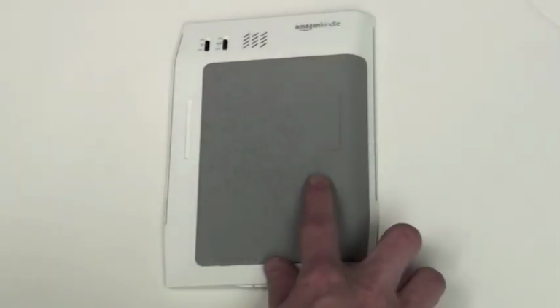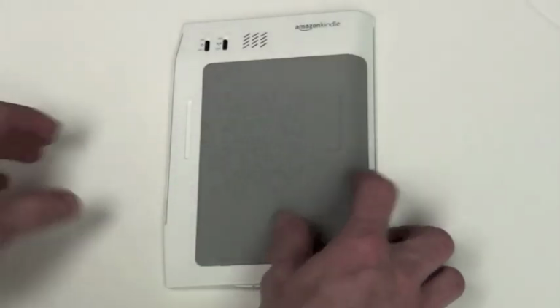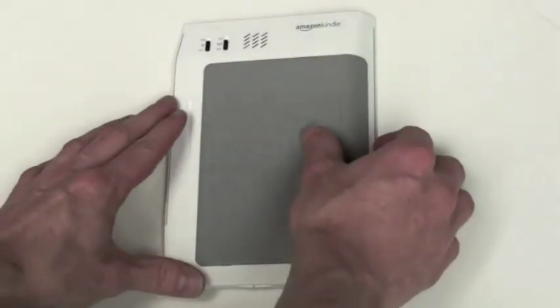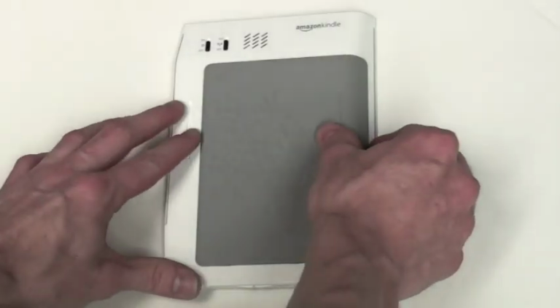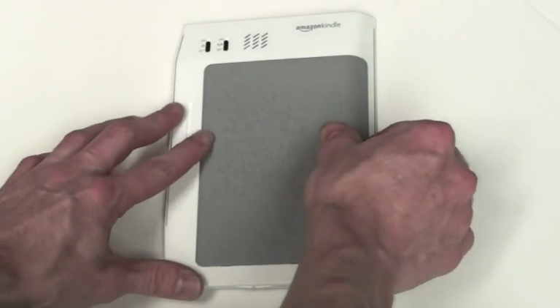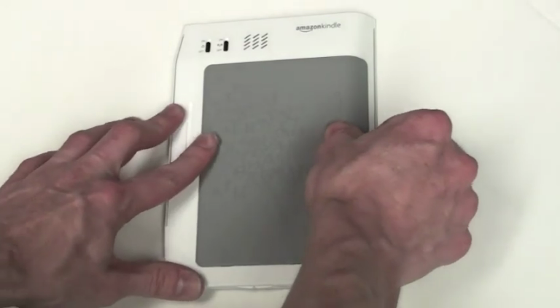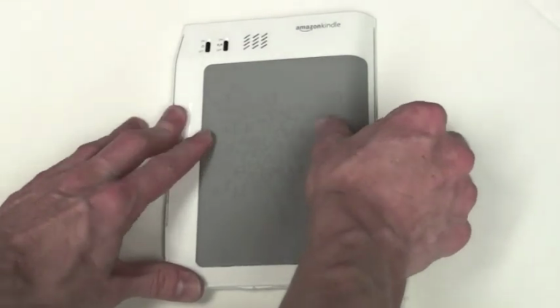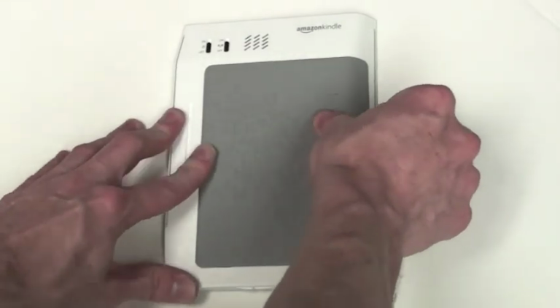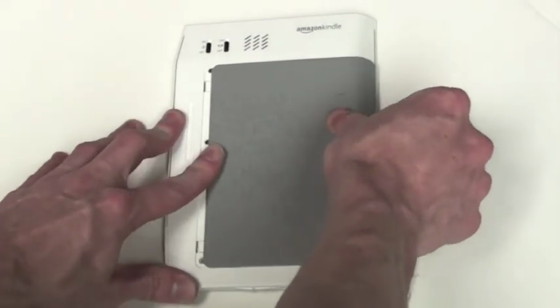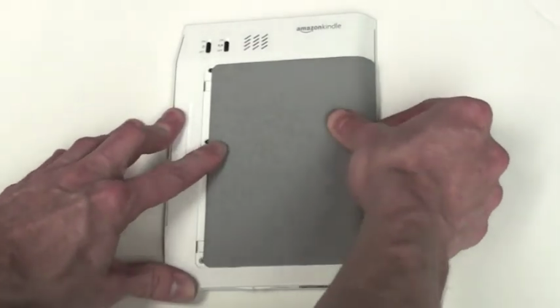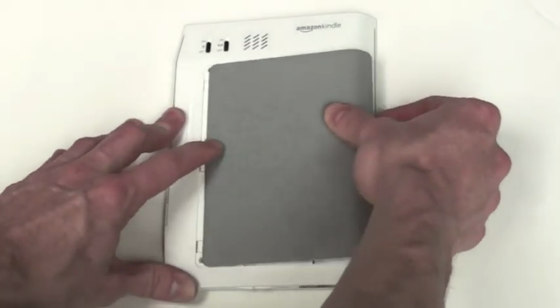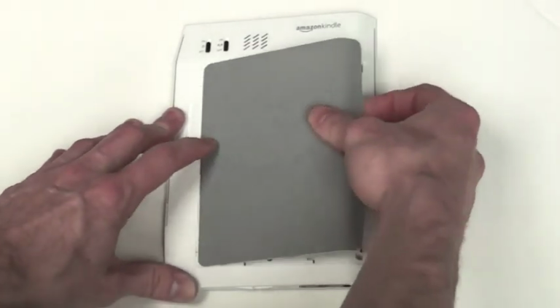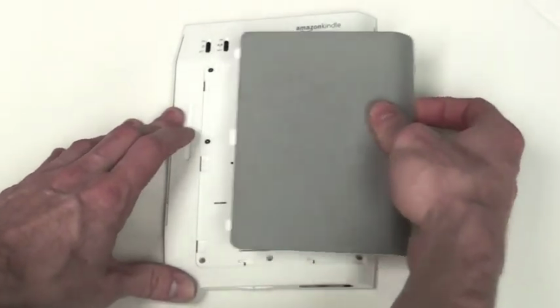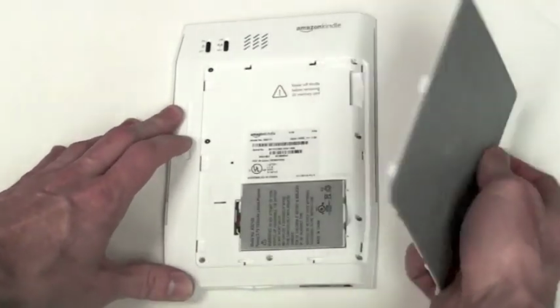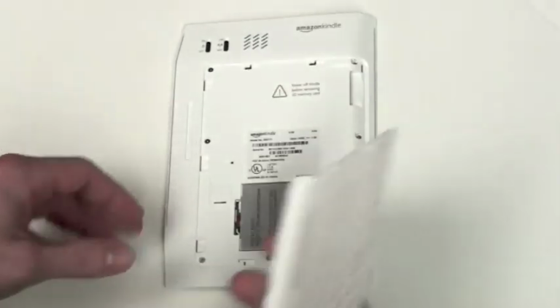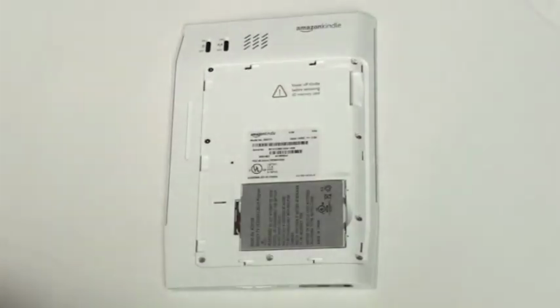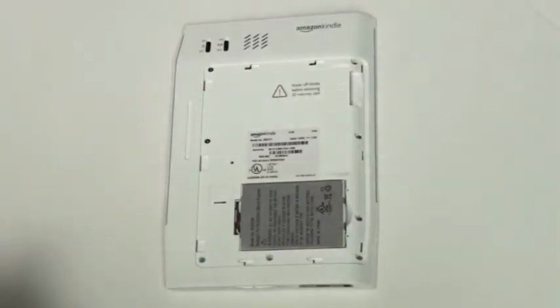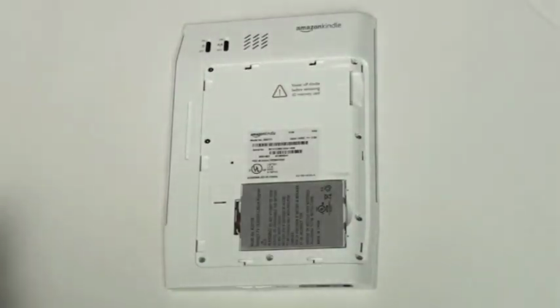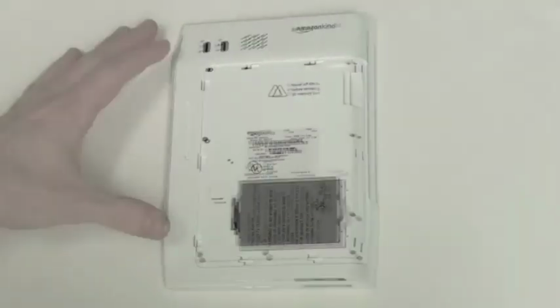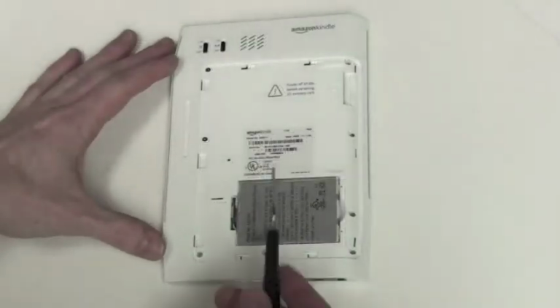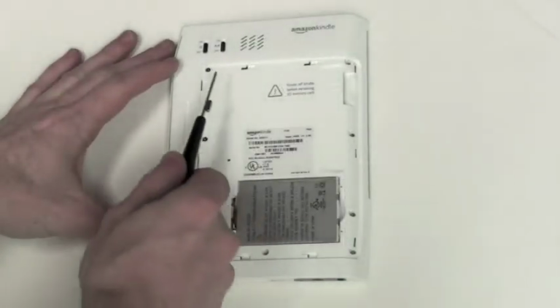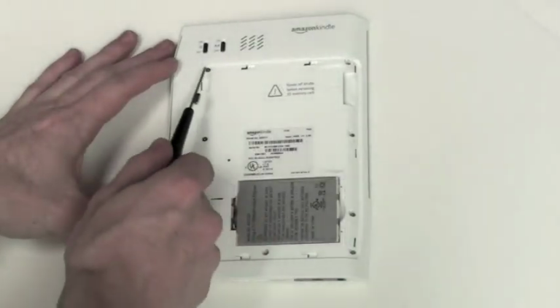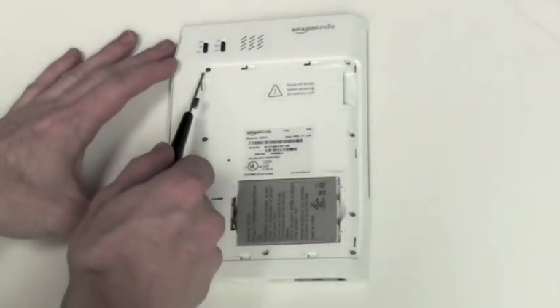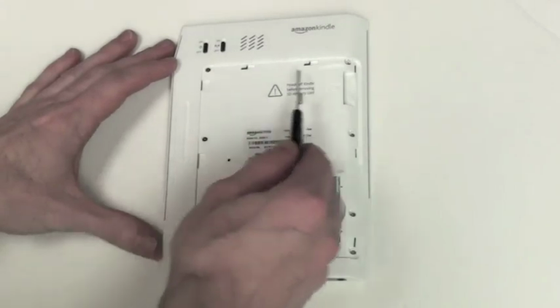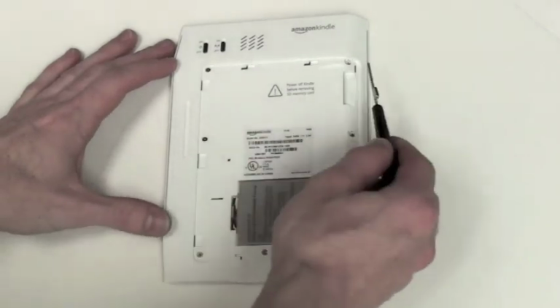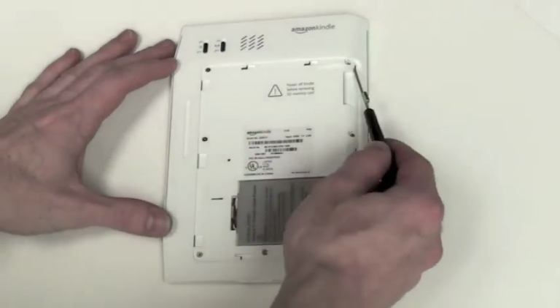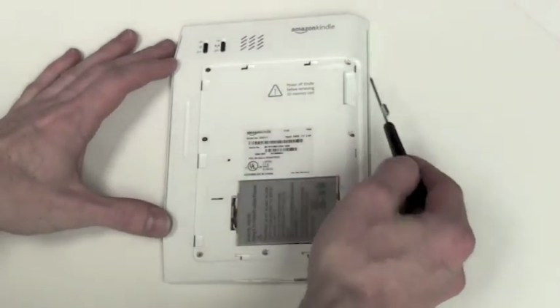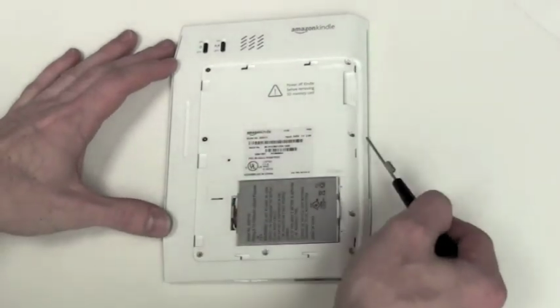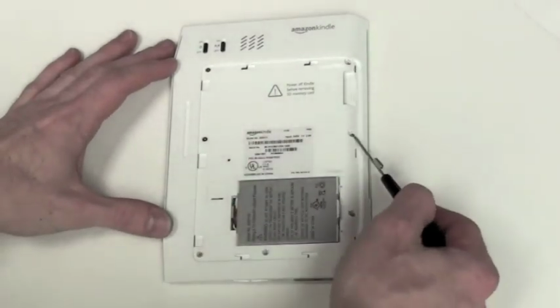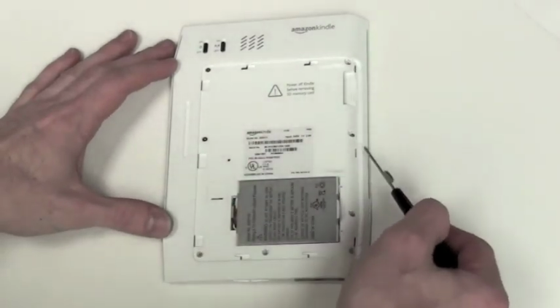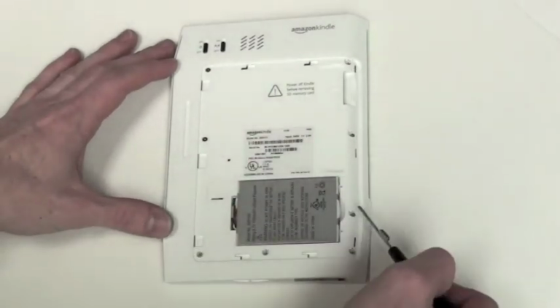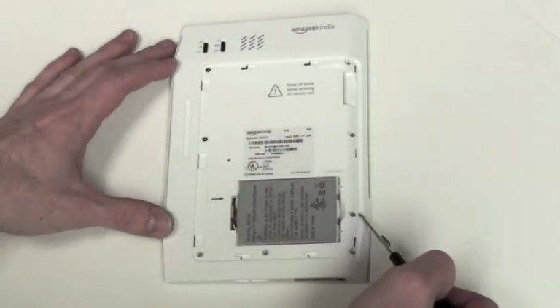To begin, slide the gray plastic piece on the back off. Then you can remove the eight Phillips screws from the back.